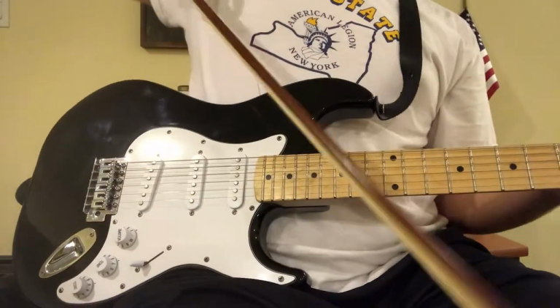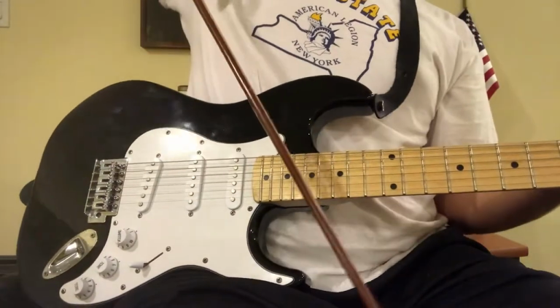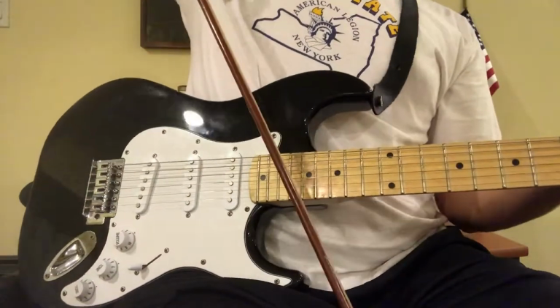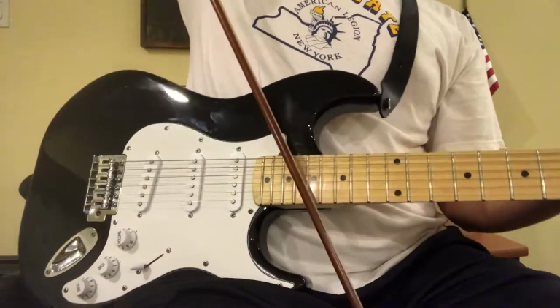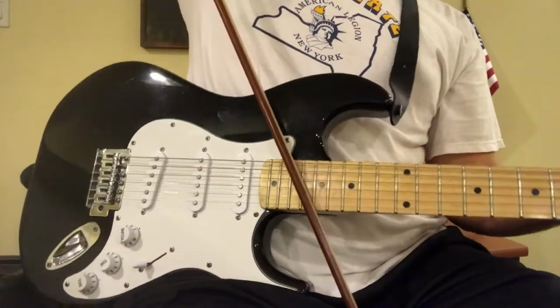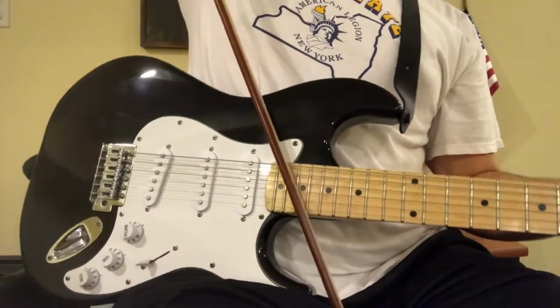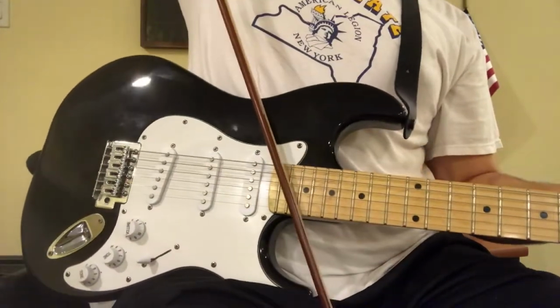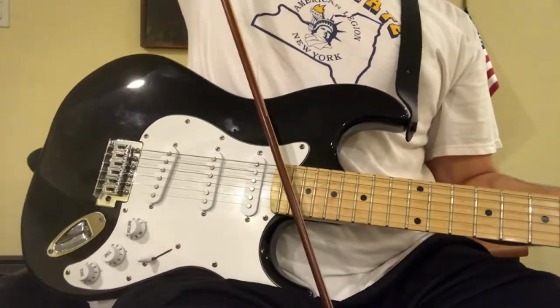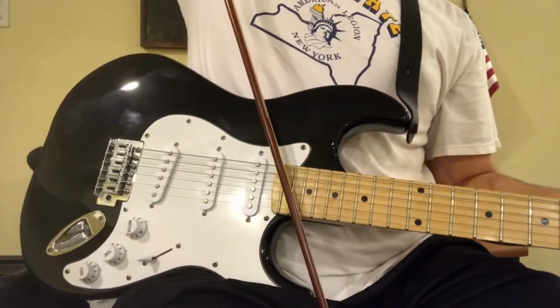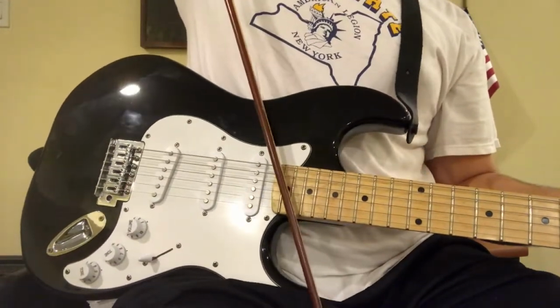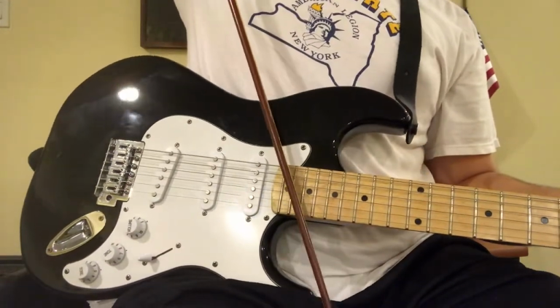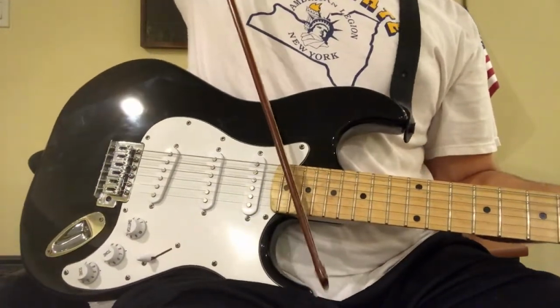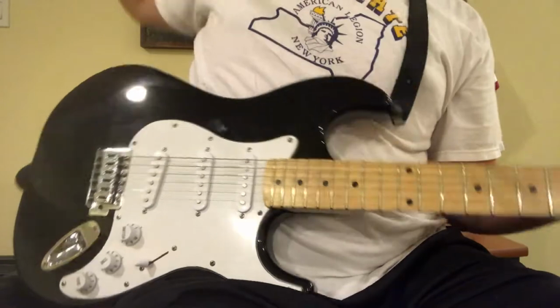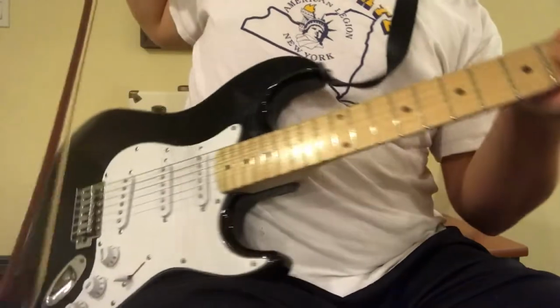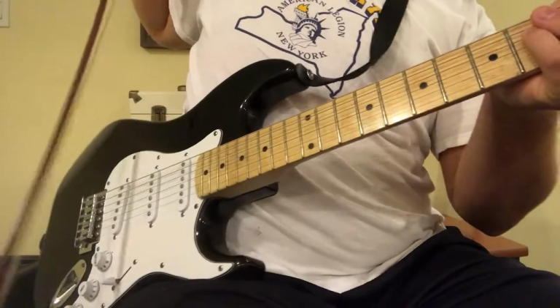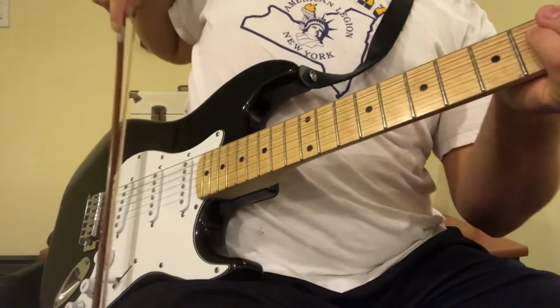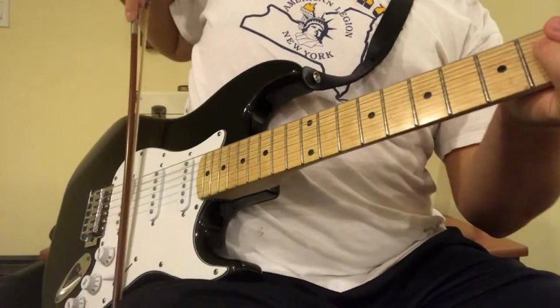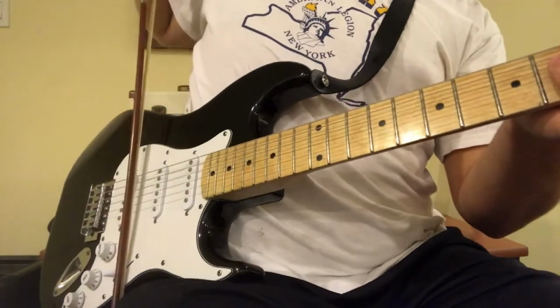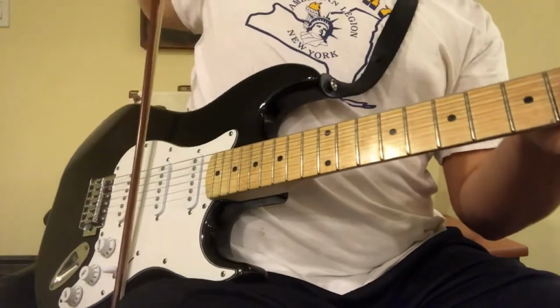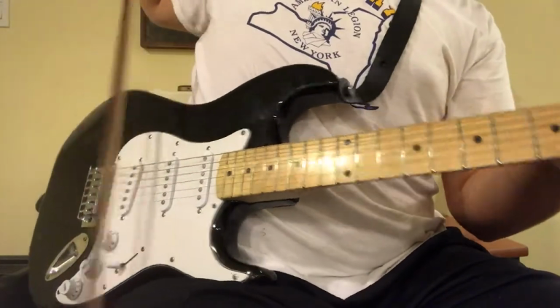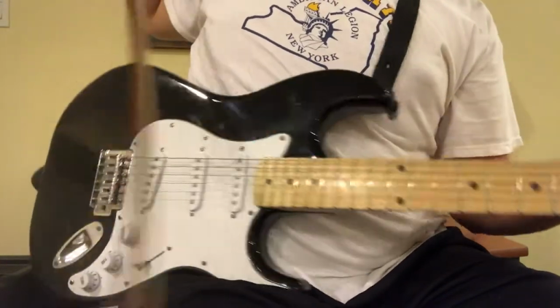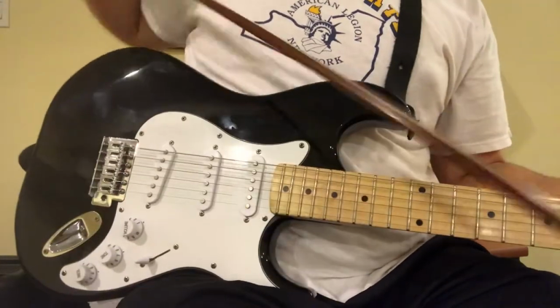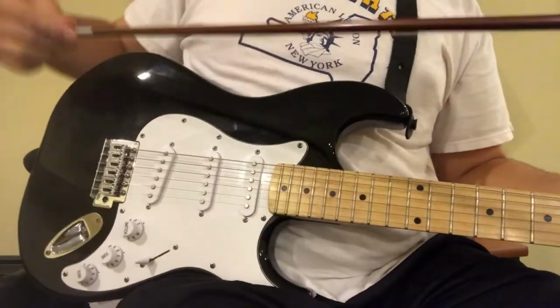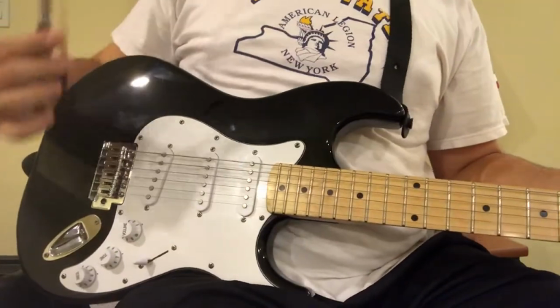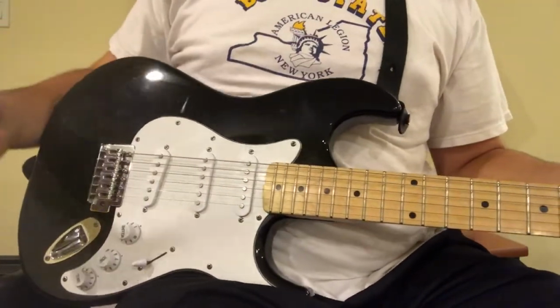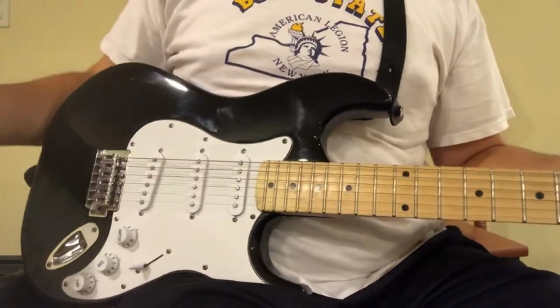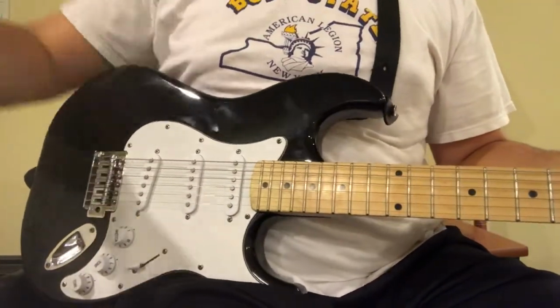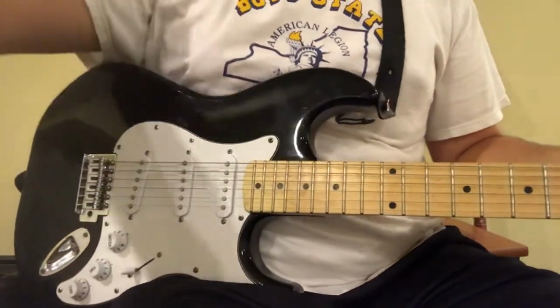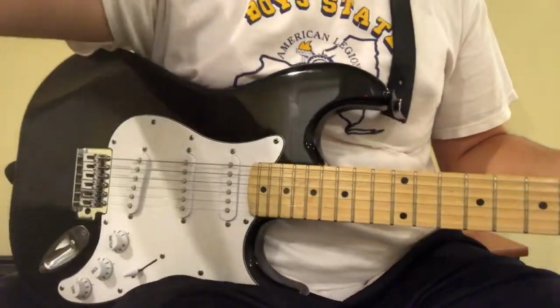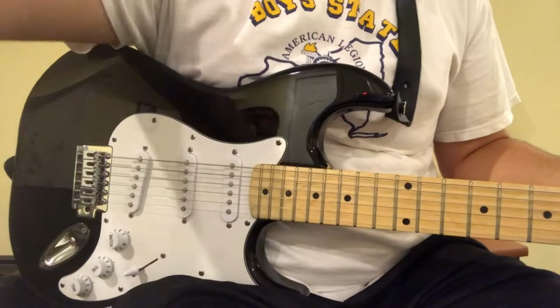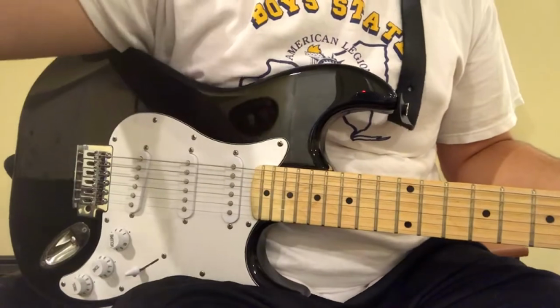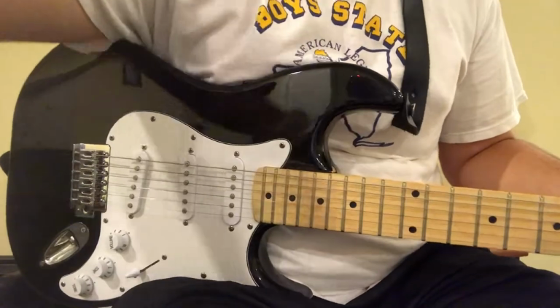Go way back in time — you can use a Jimmy Page style violin bow as a guitar pick. How are you gonna do that? That's gonna be really weird. I'm not gonna throw that because I don't really want to break it.